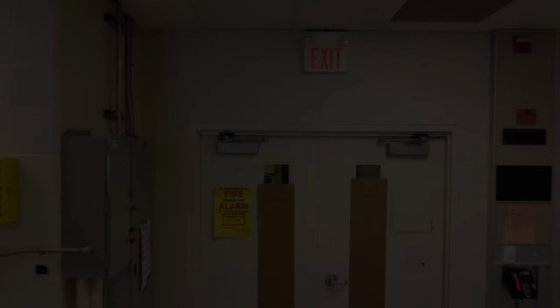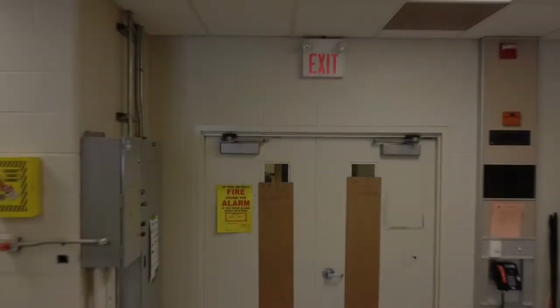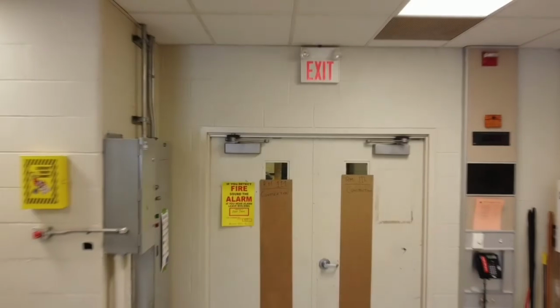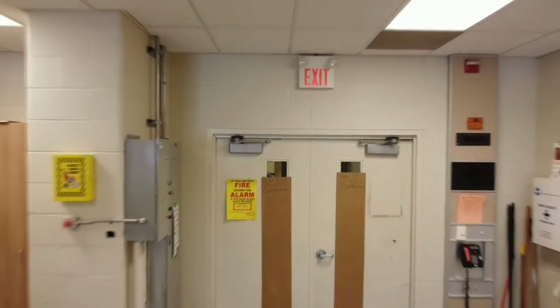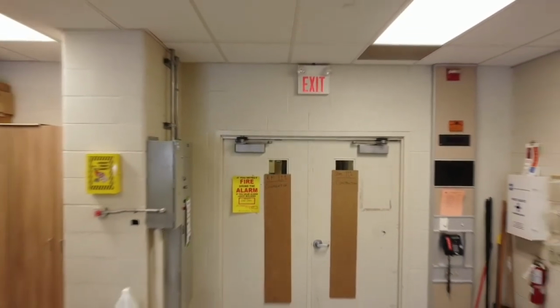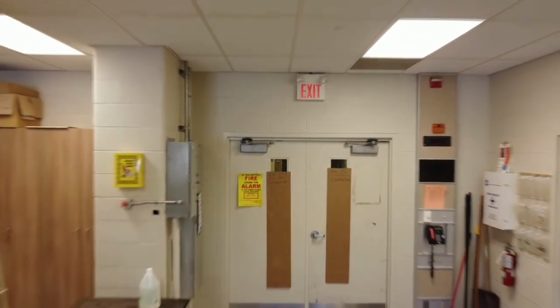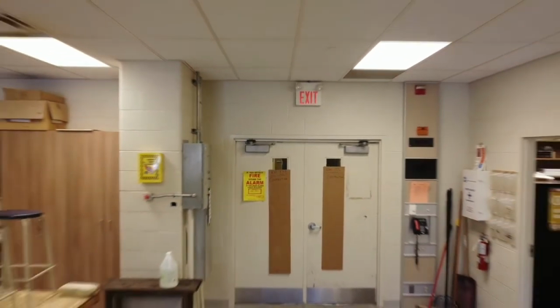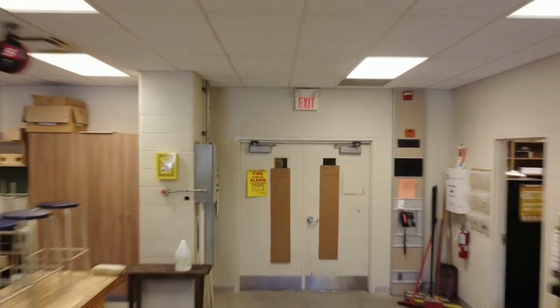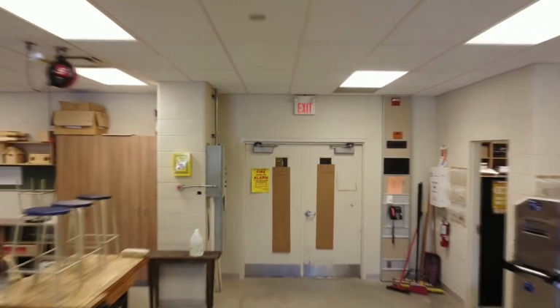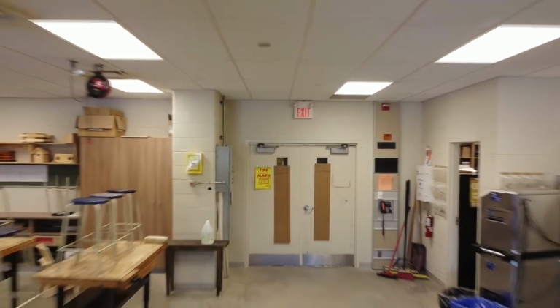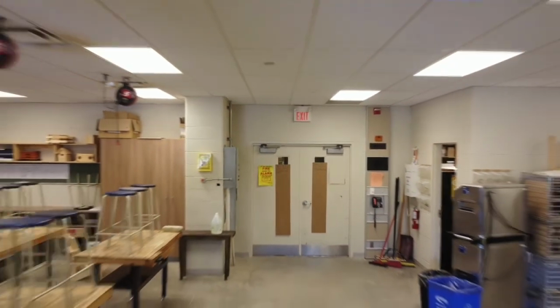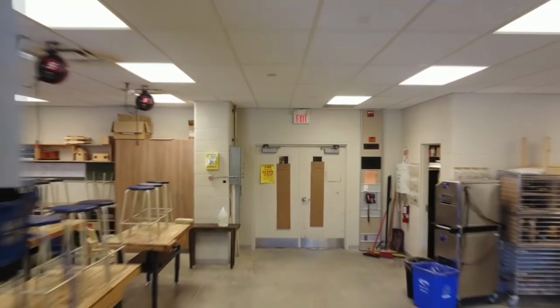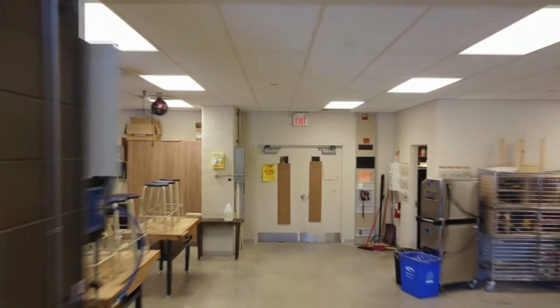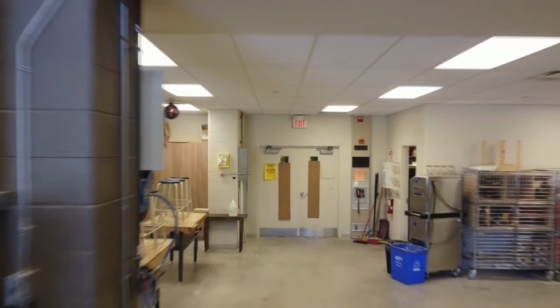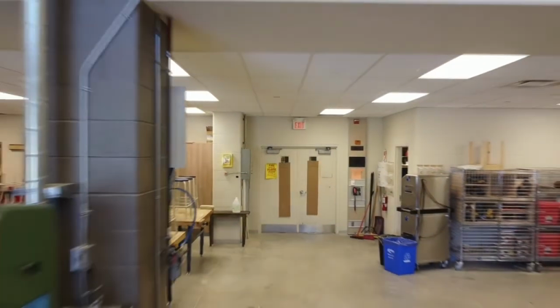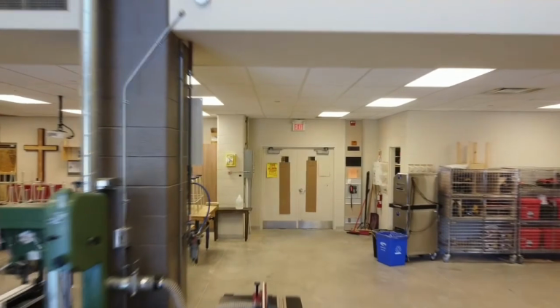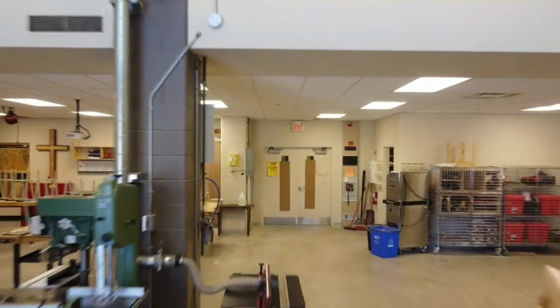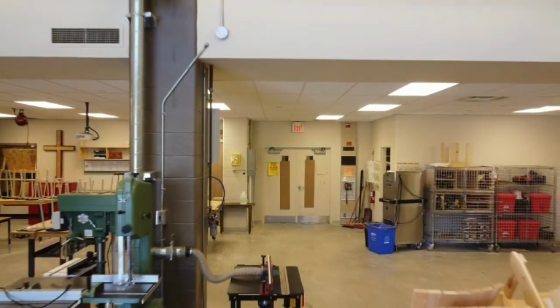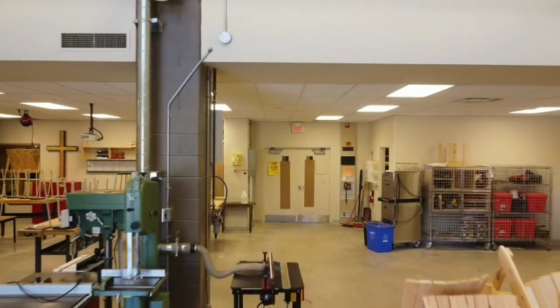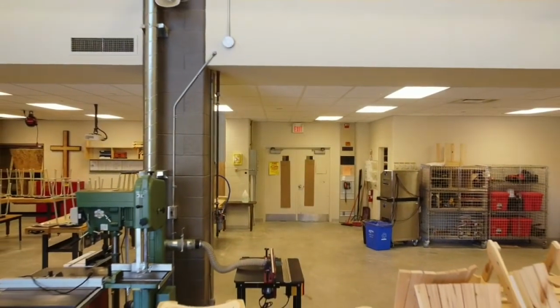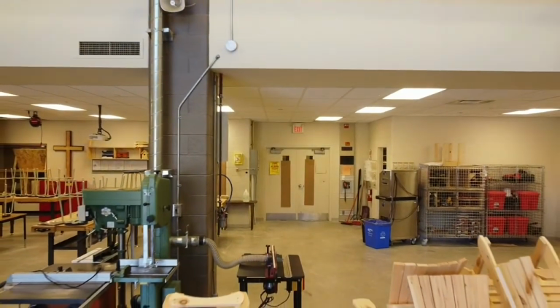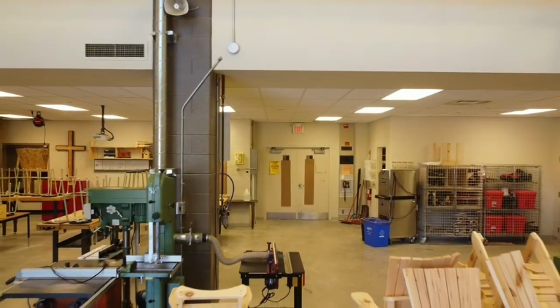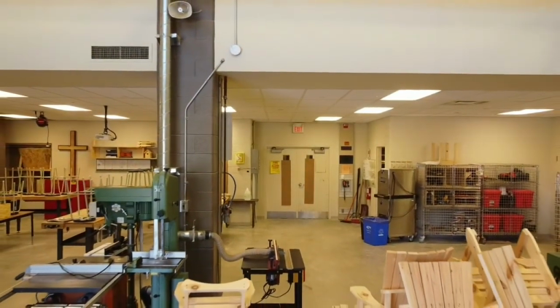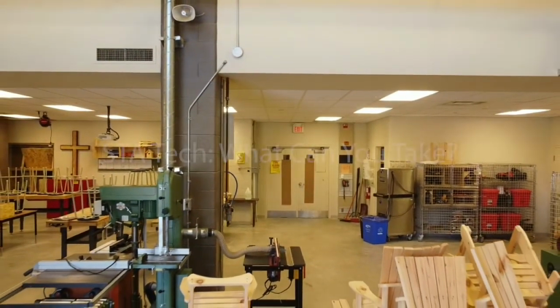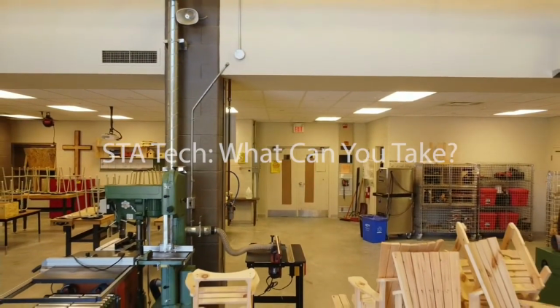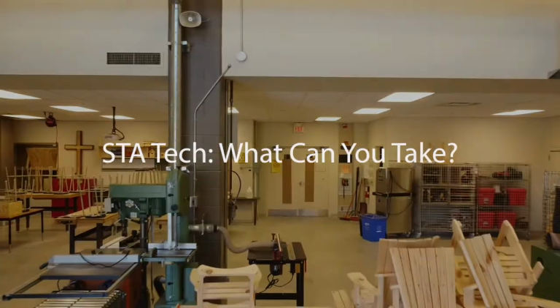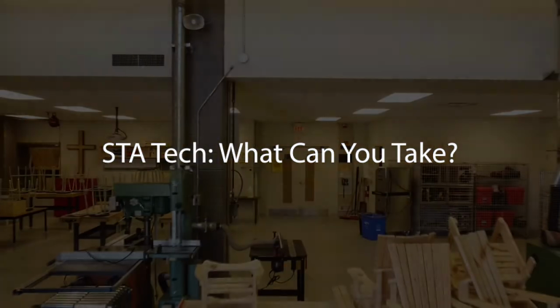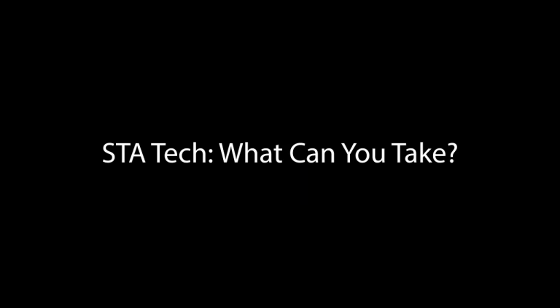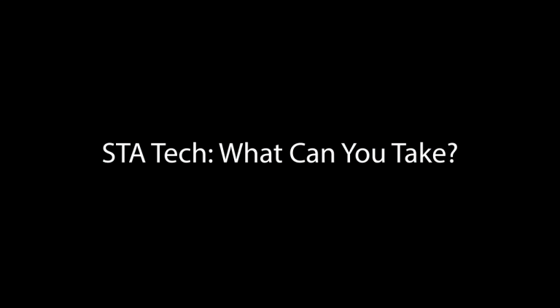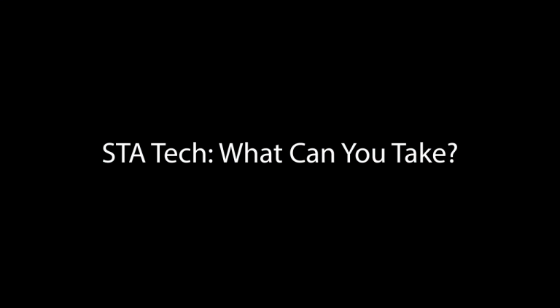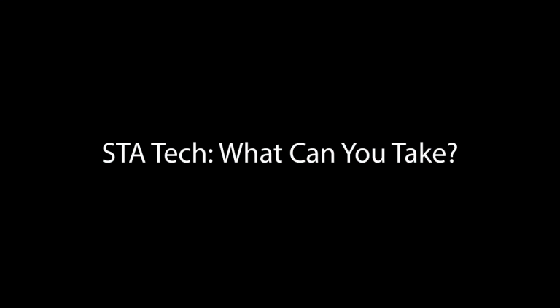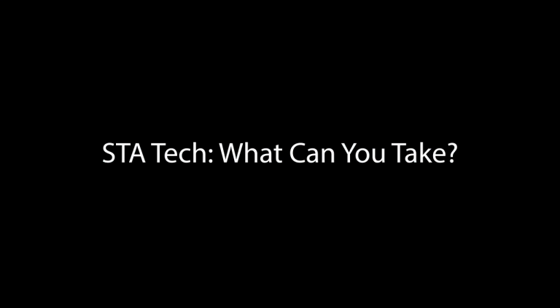Hello Future Raiders, my name is Jack and I'm Emma. We are involved tech students in our senior years at STA. Today we are going to tell you about the different tech classes offered to you at STA.